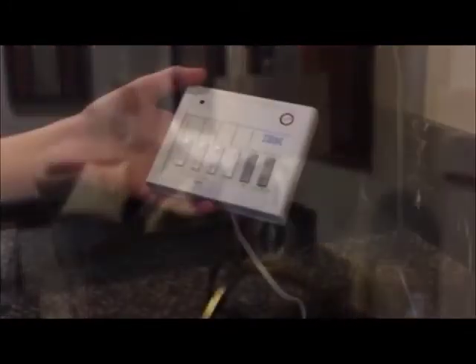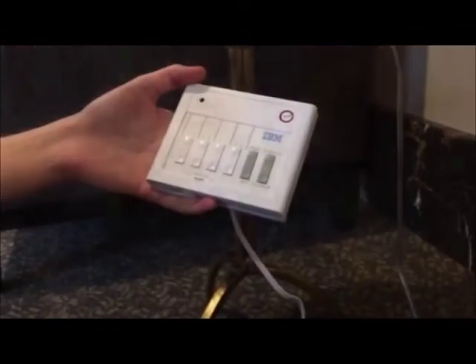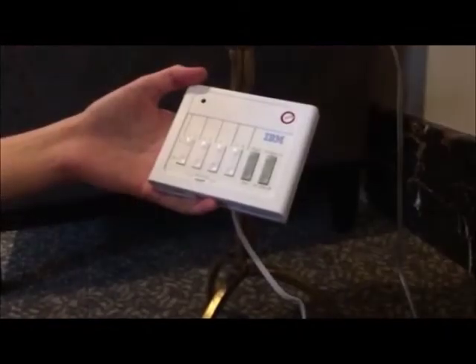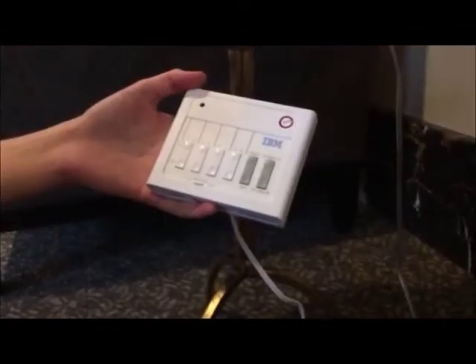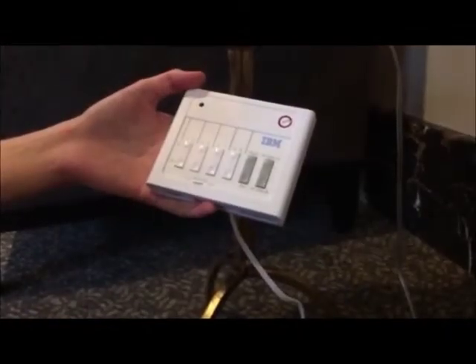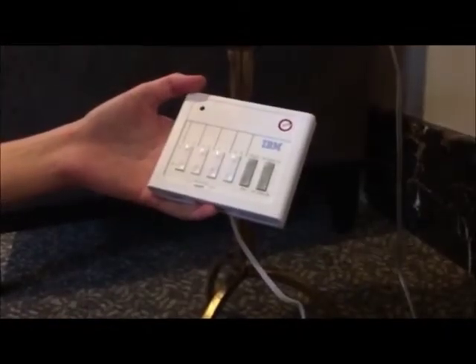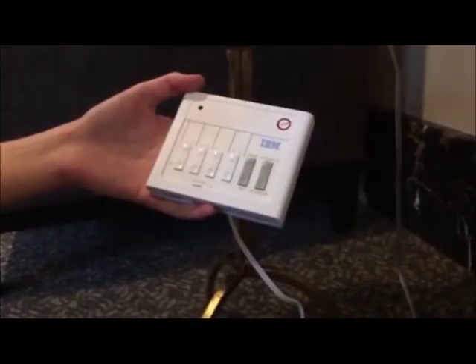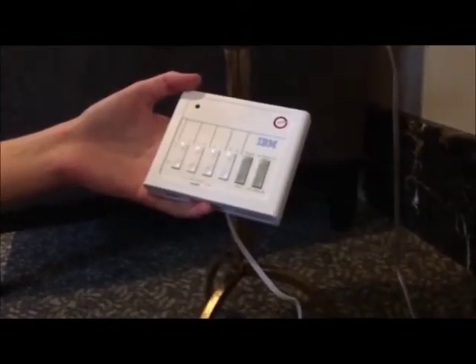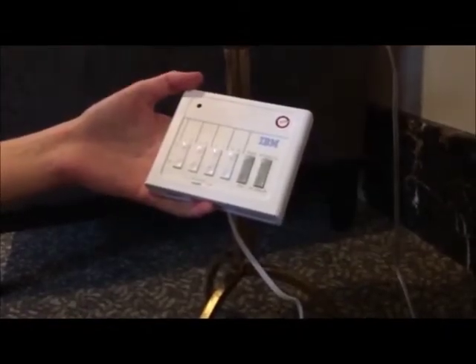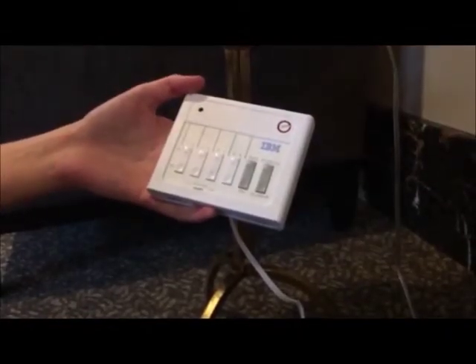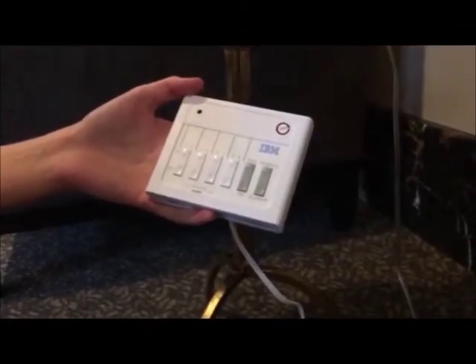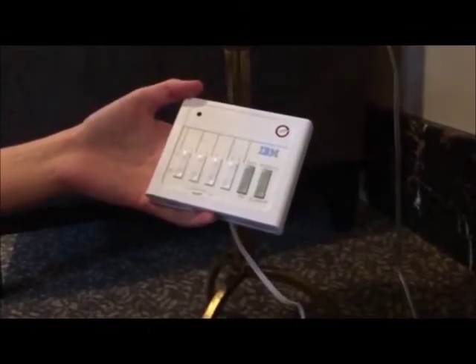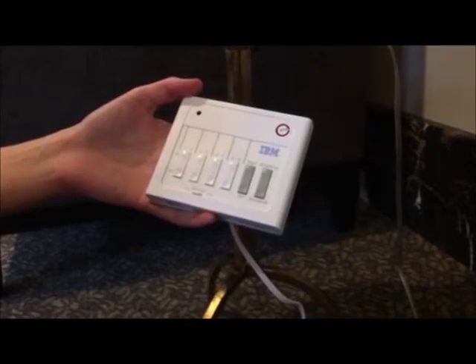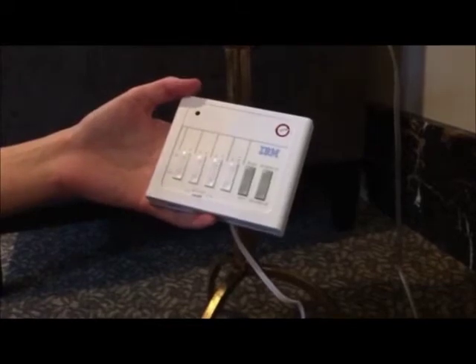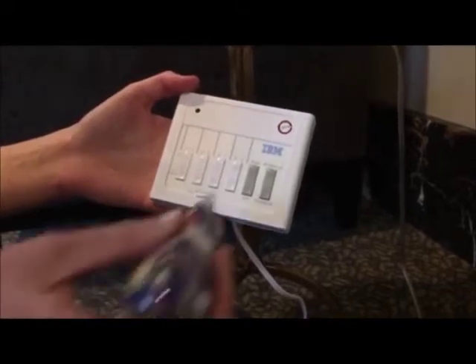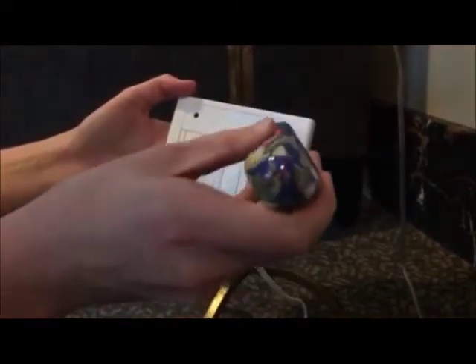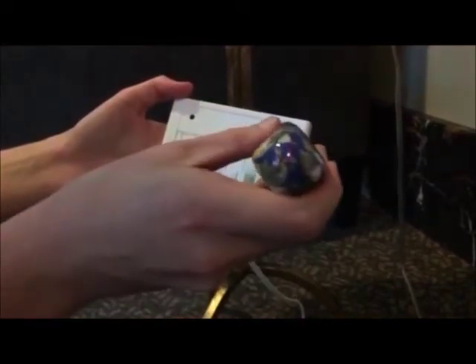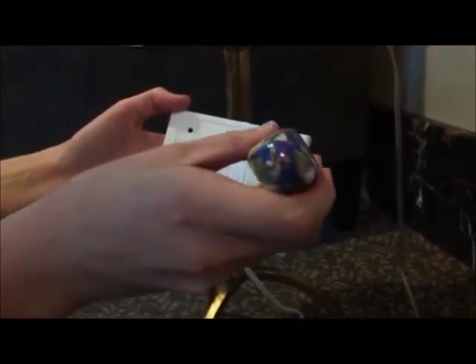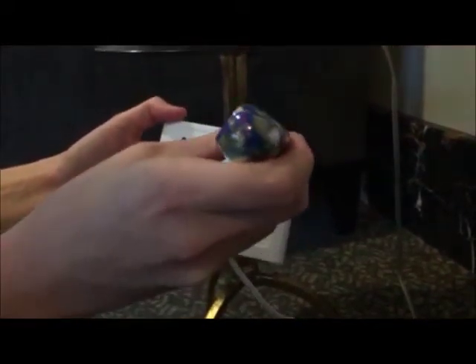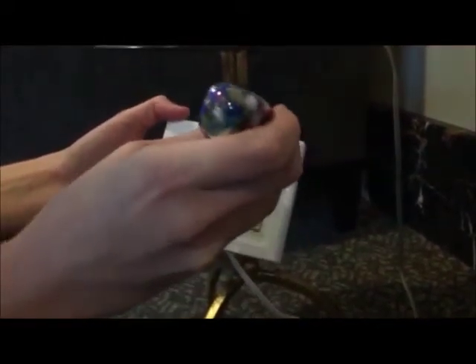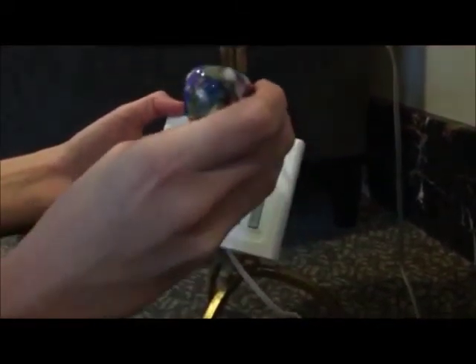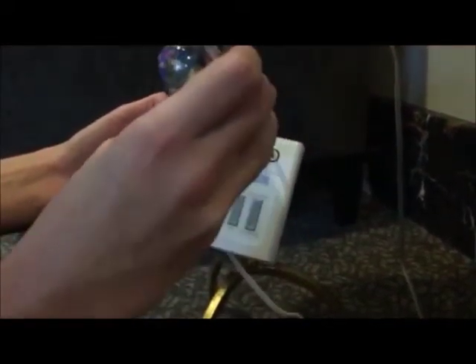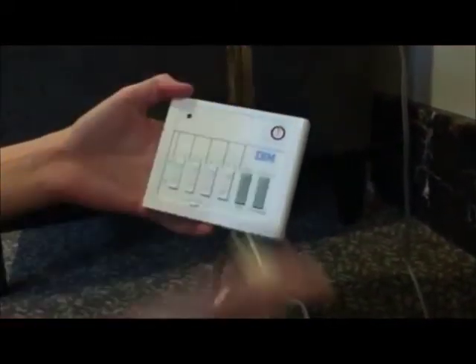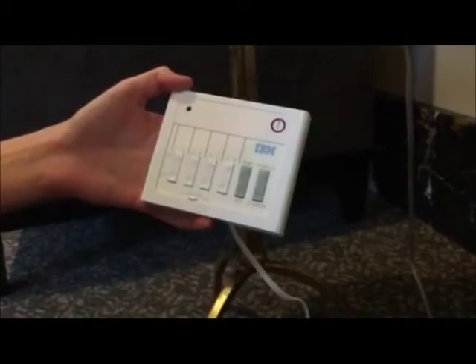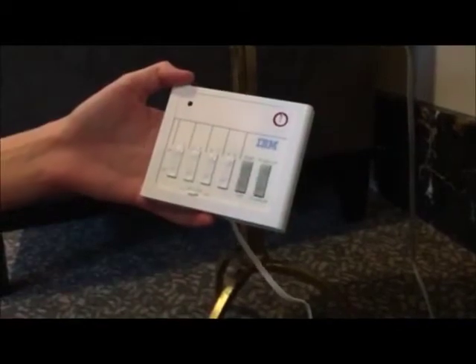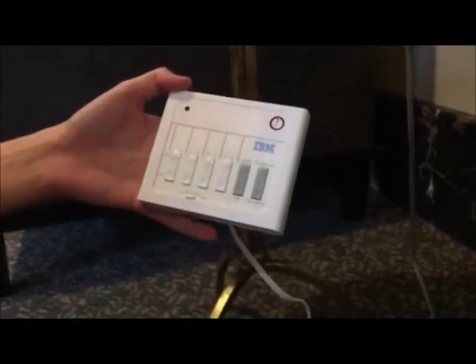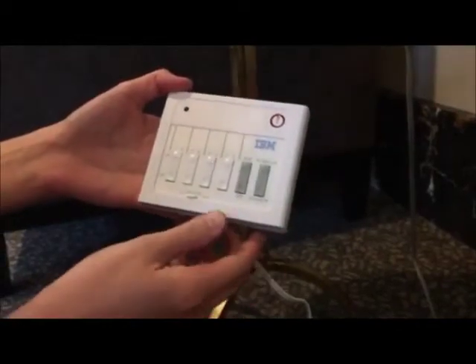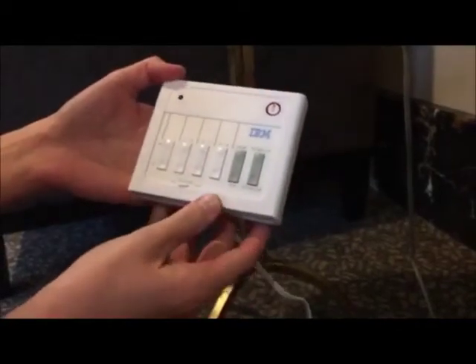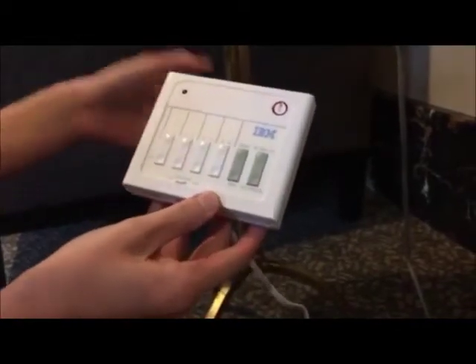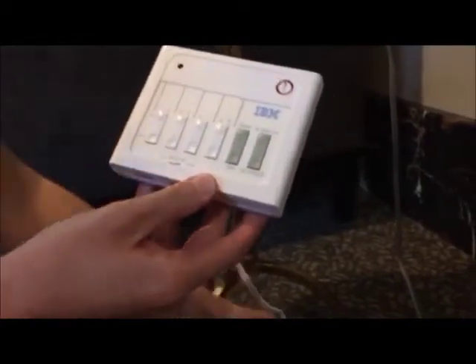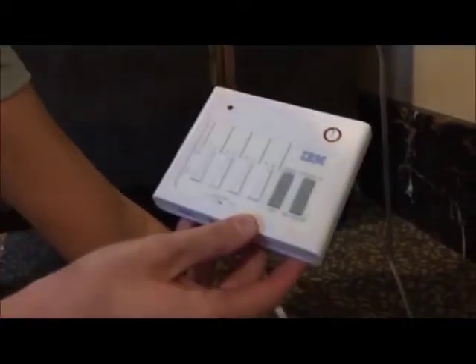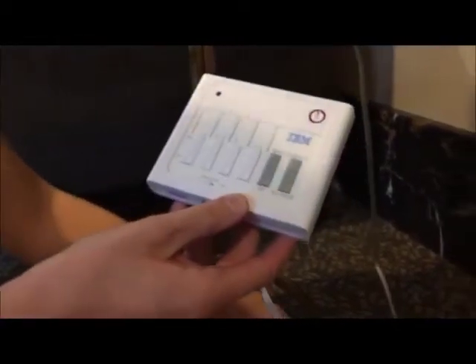Now that you have connected each lamp to a module, use a flathead screwdriver to set the controller to the same letter as the lamp modules — we used A. Plug your controller into a wall outlet in a convenient location.